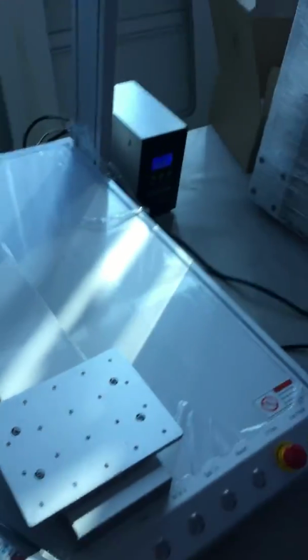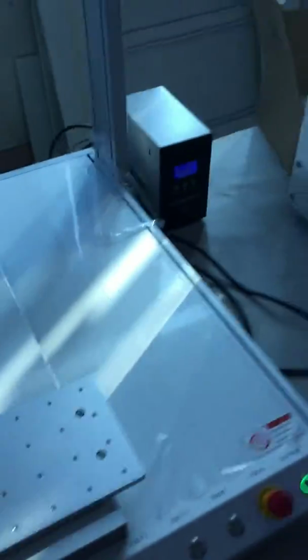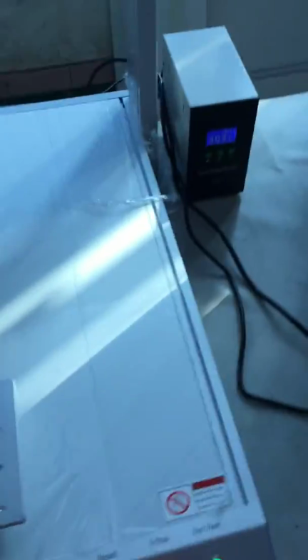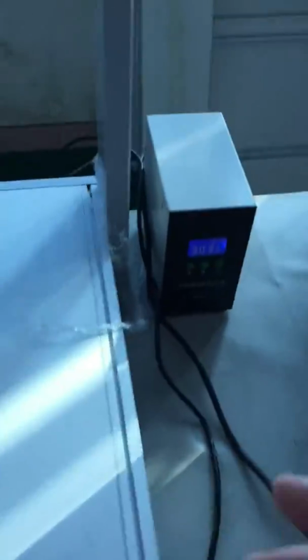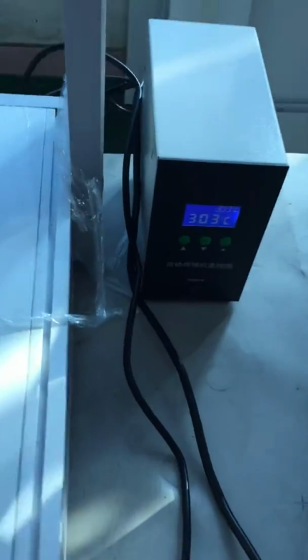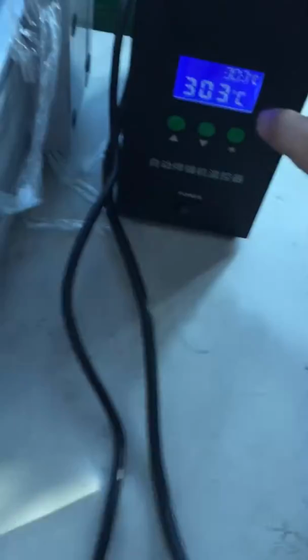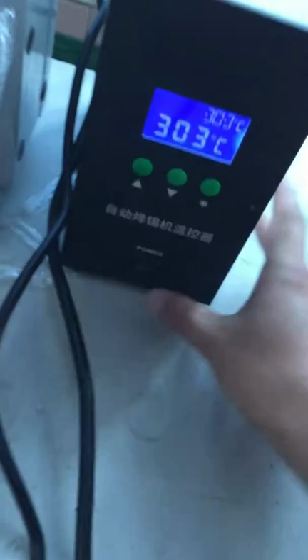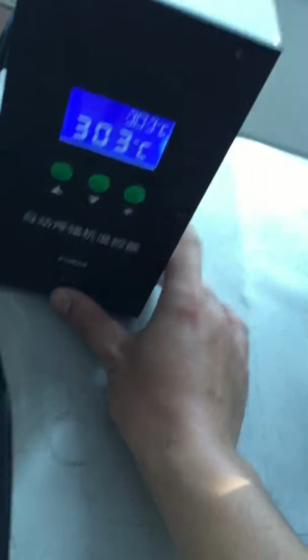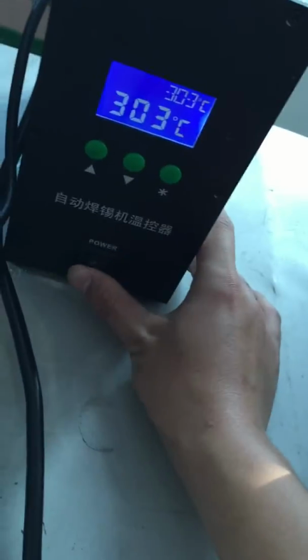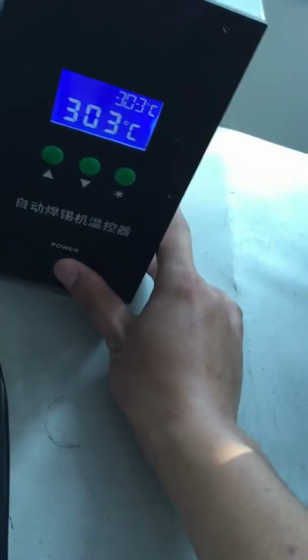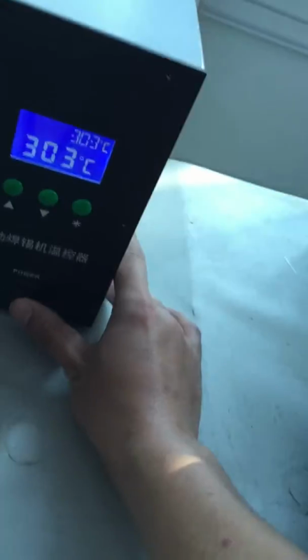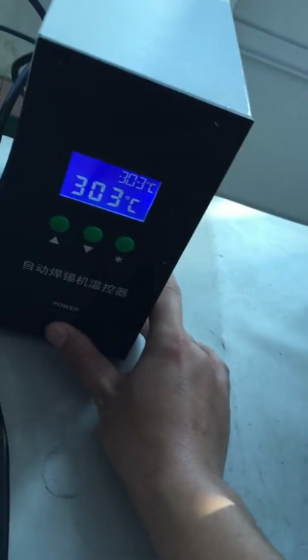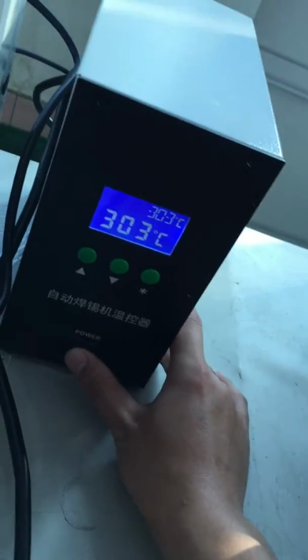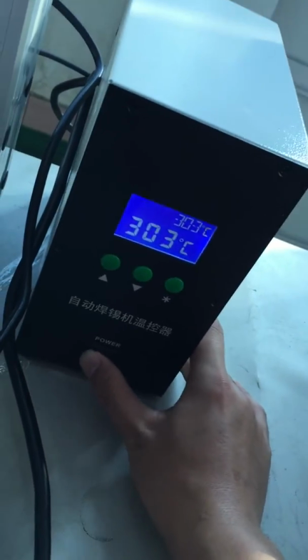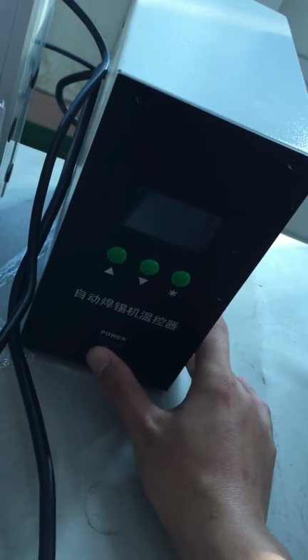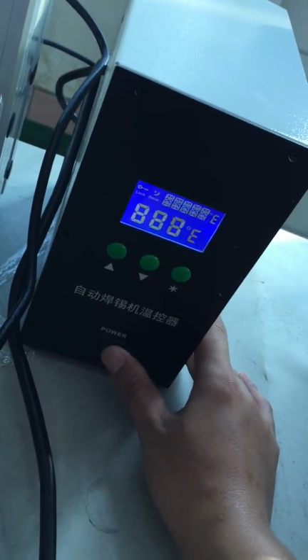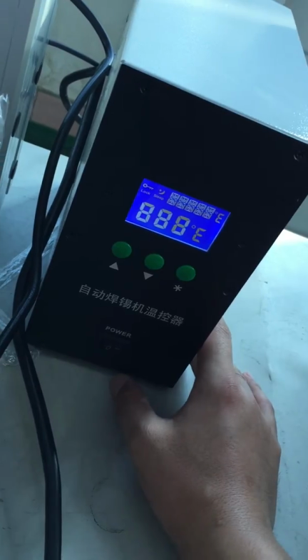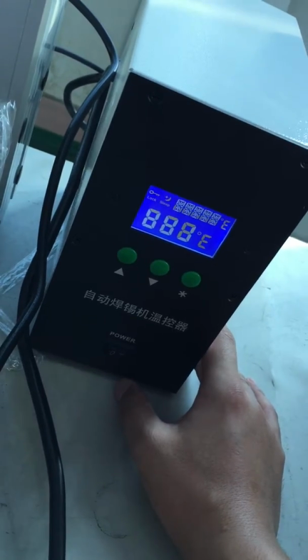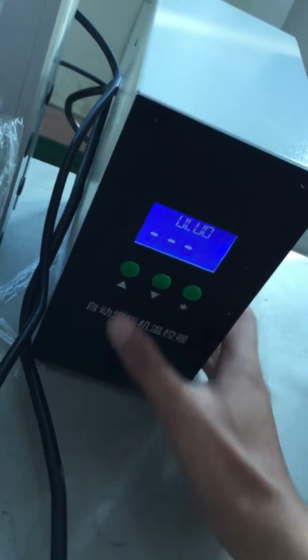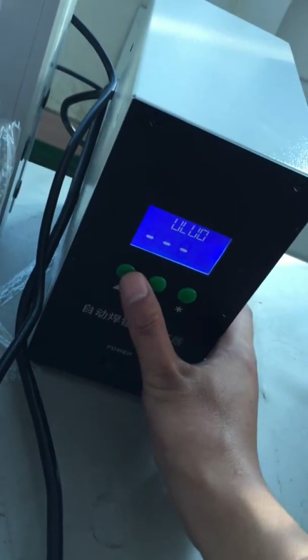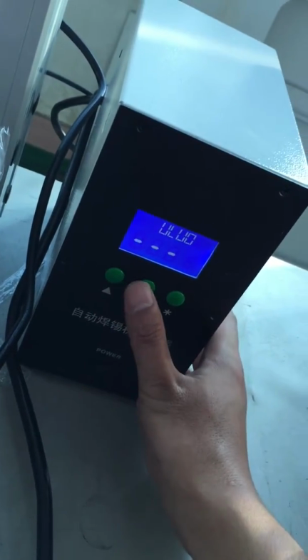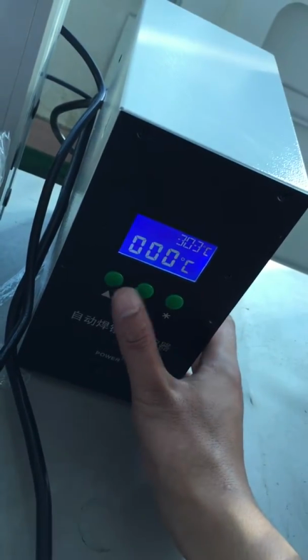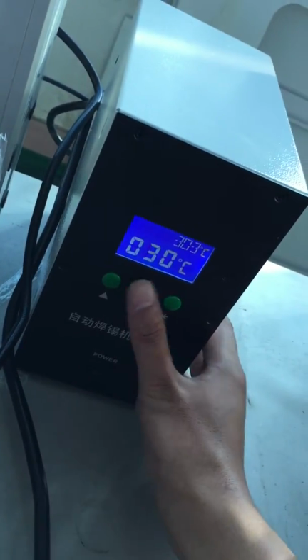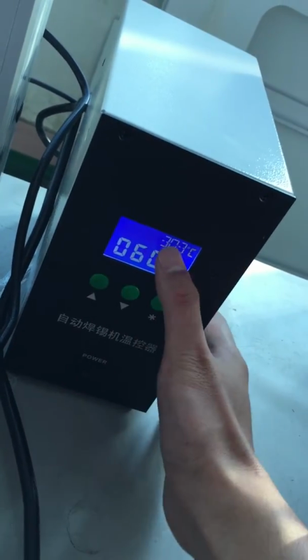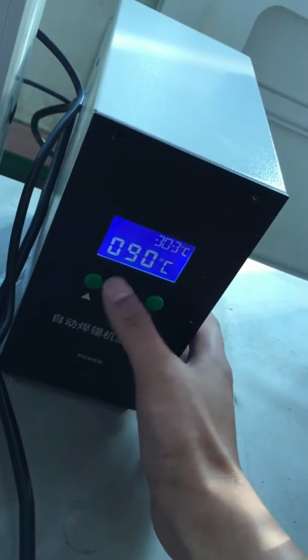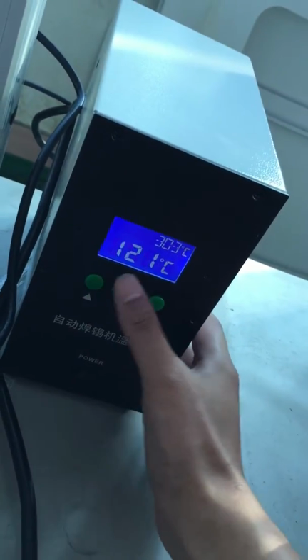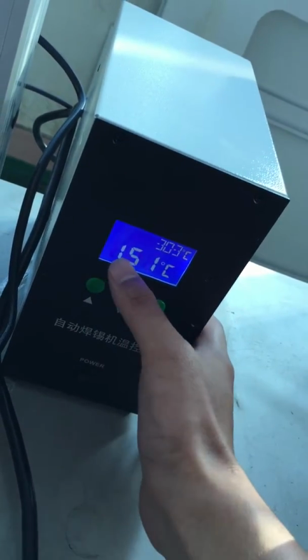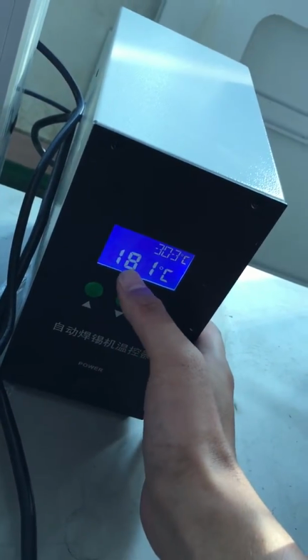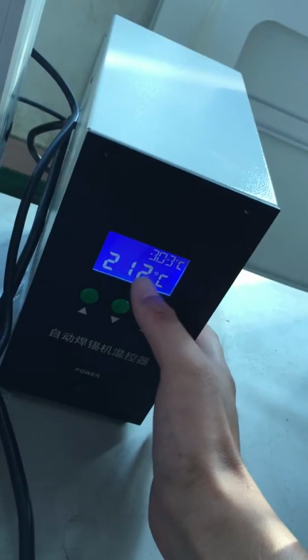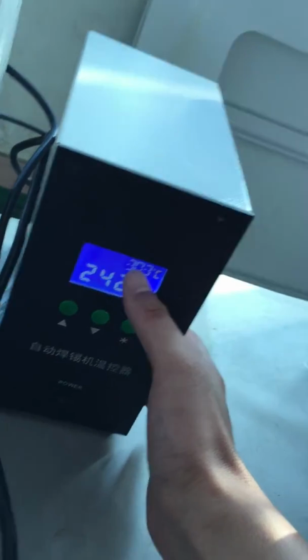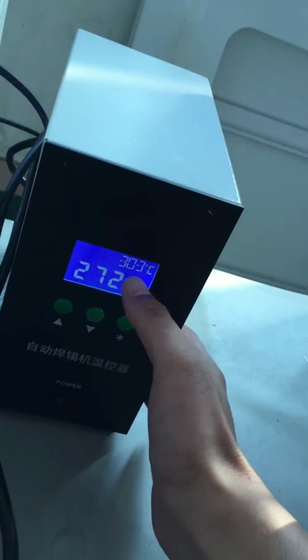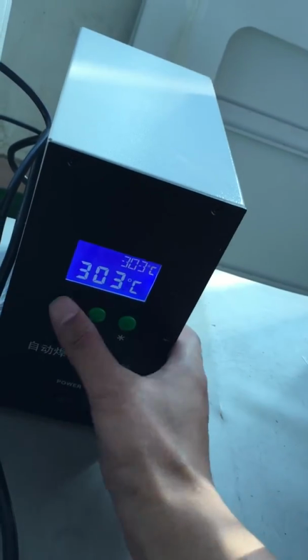Here is the heating stage. This is the power button — power on. And this is to adjust the temperature. This is the real temperature, and this is what we set.